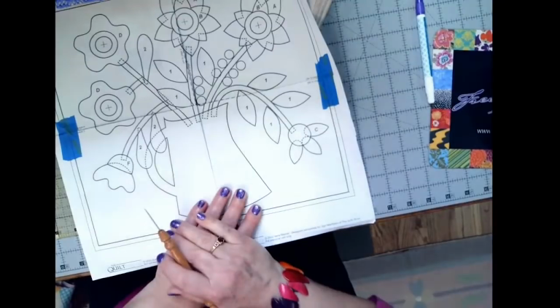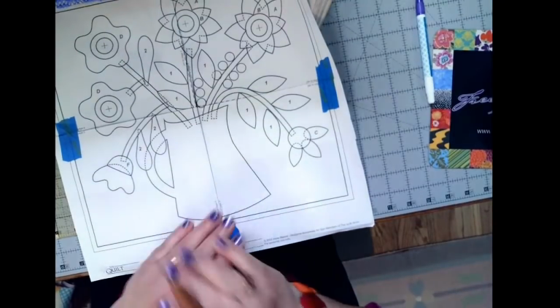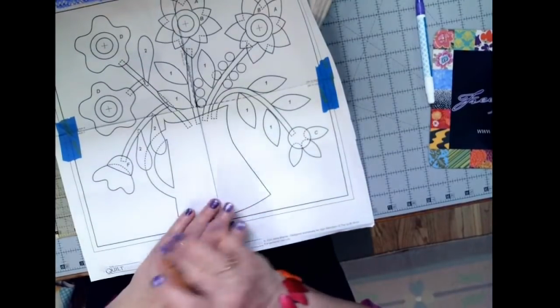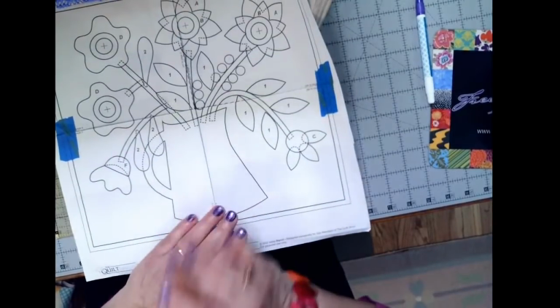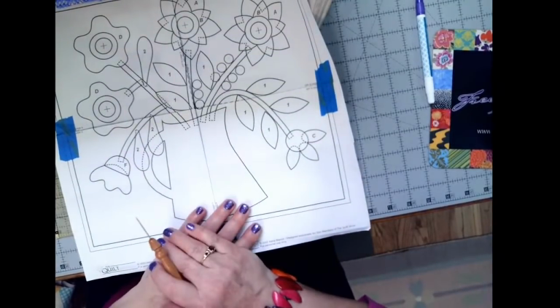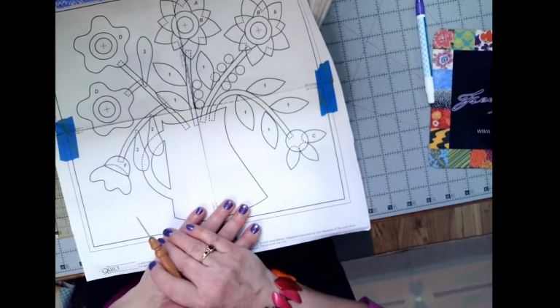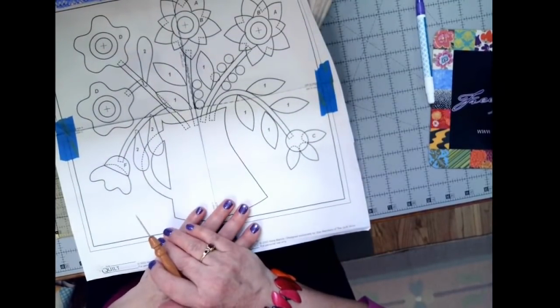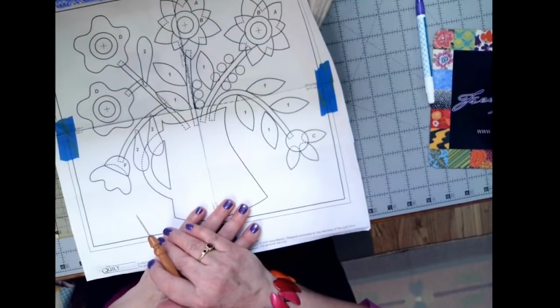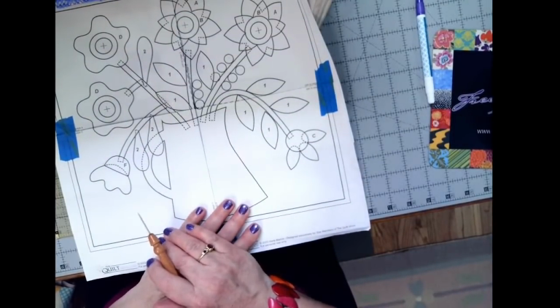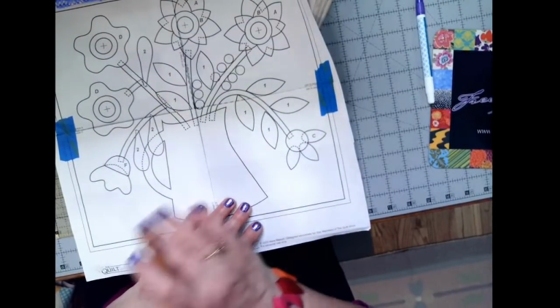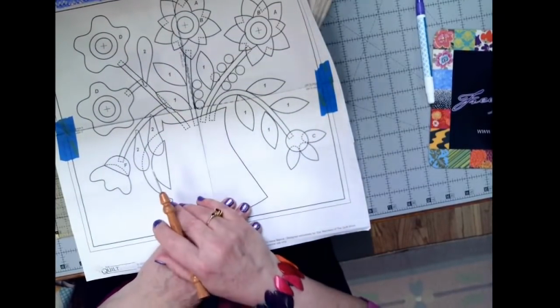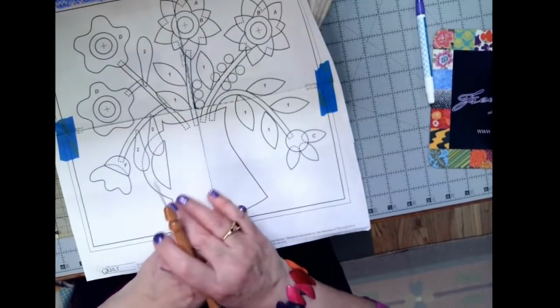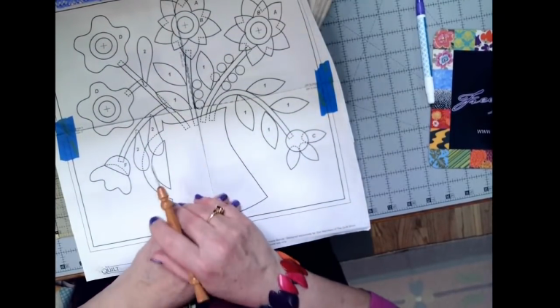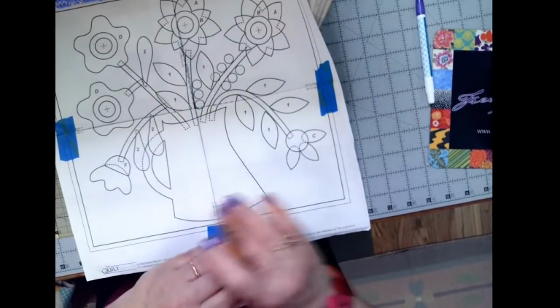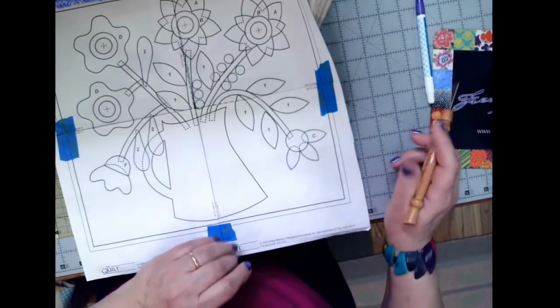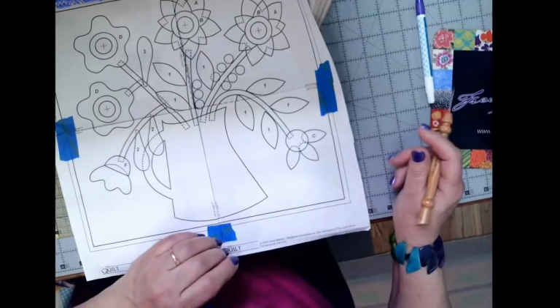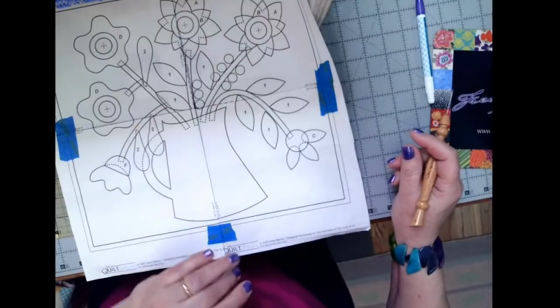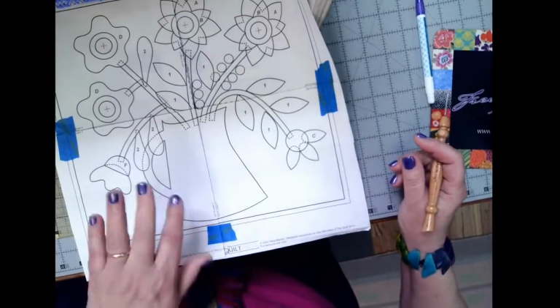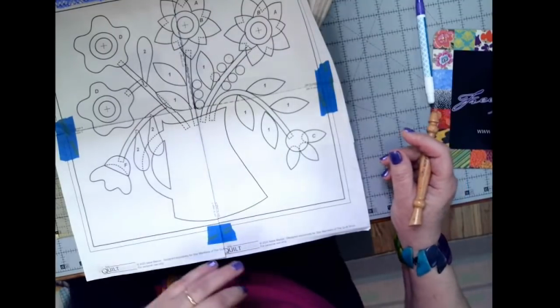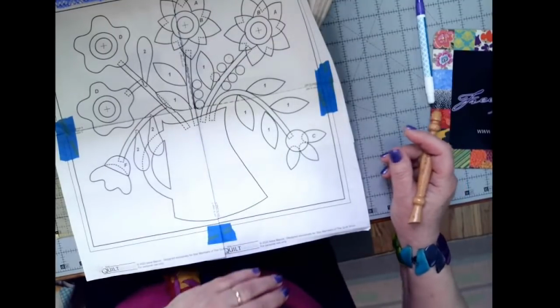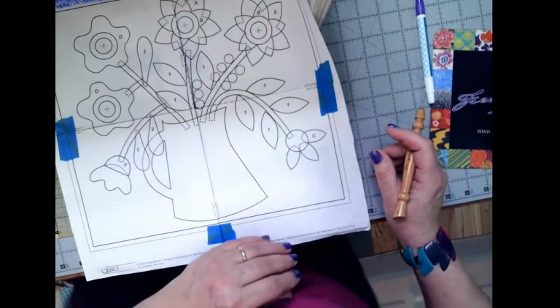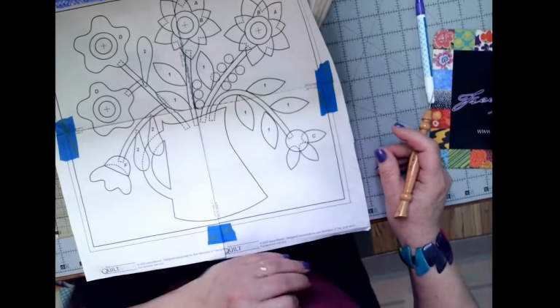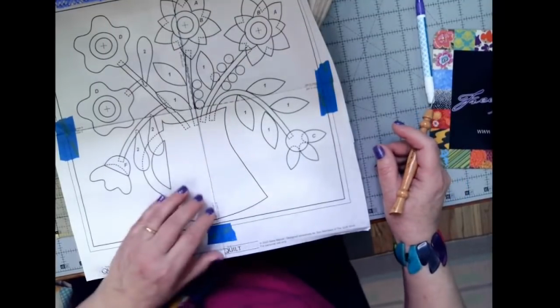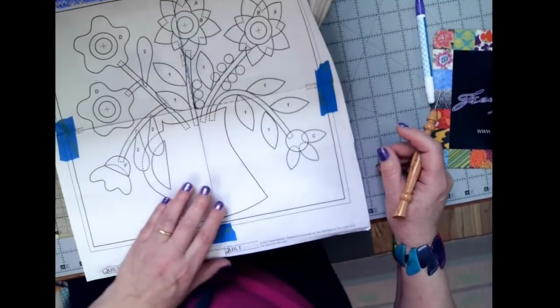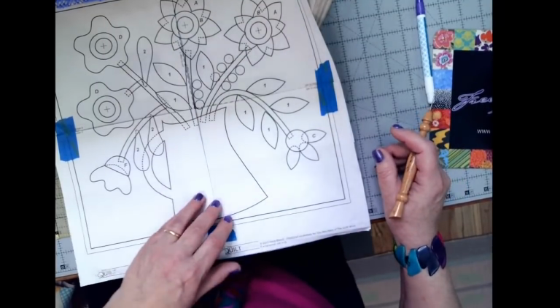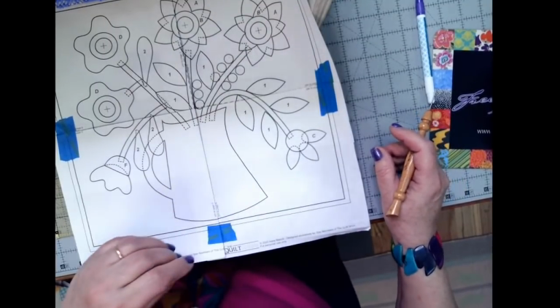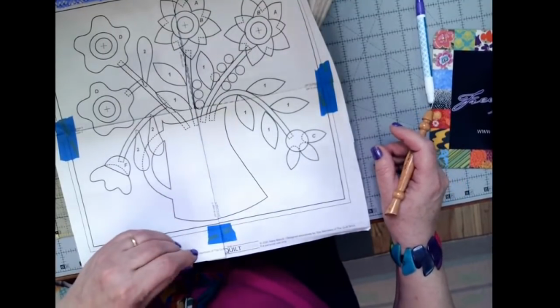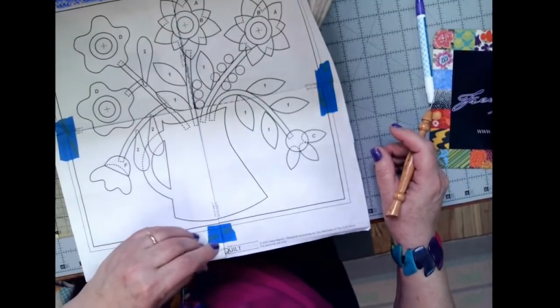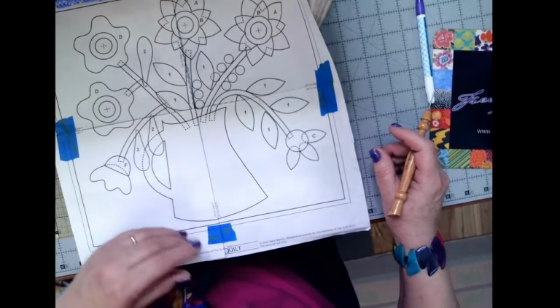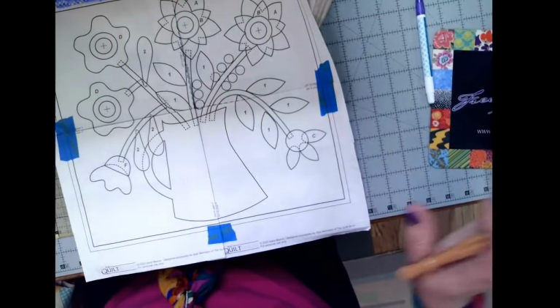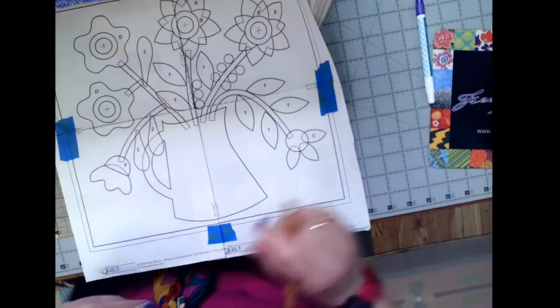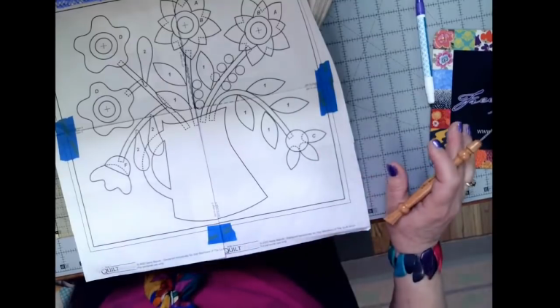You want to study the pattern to get an idea of what goes where first. So far, in just about every block I've made, I've found I missed something and put a piece down too soon. It's just one of those things.